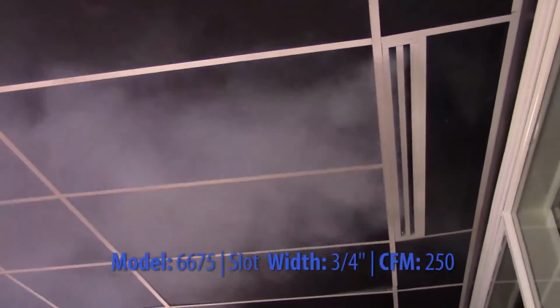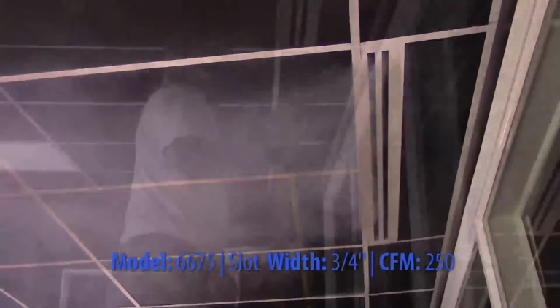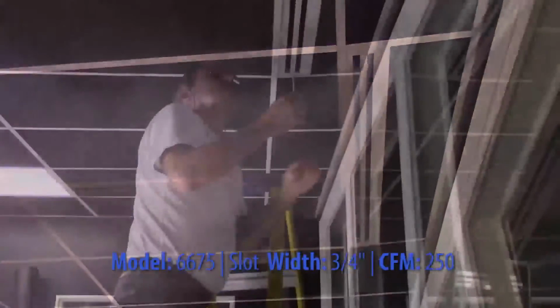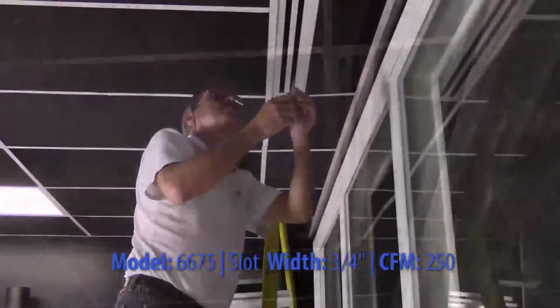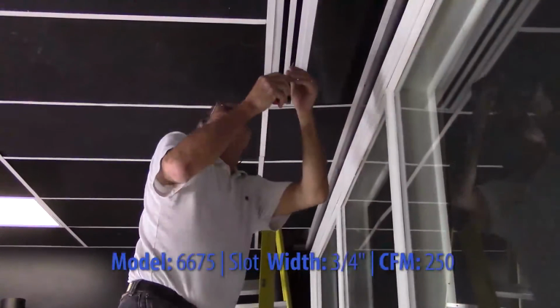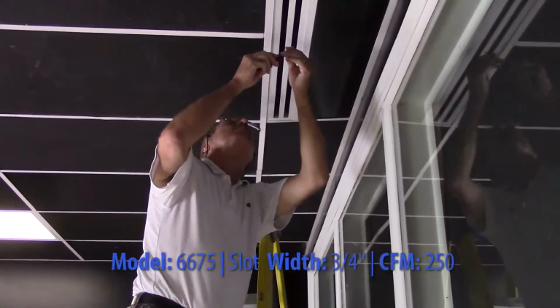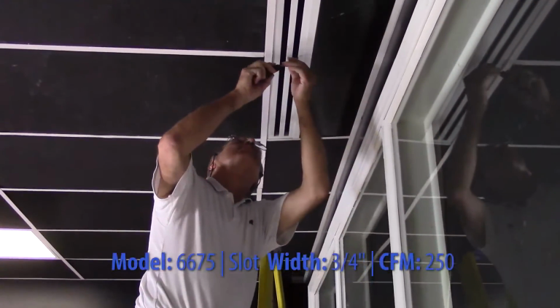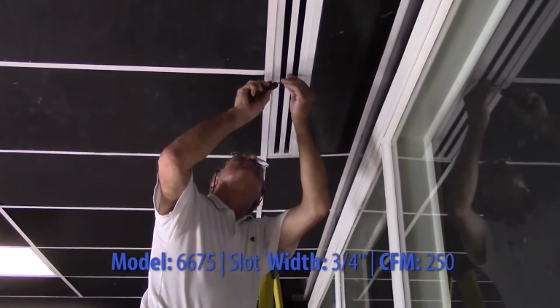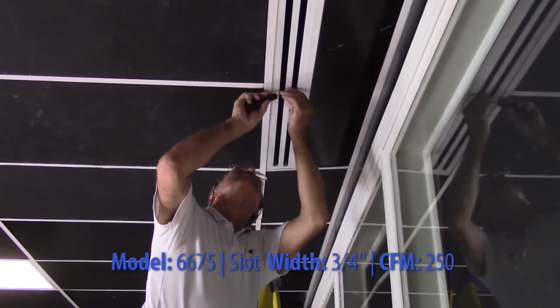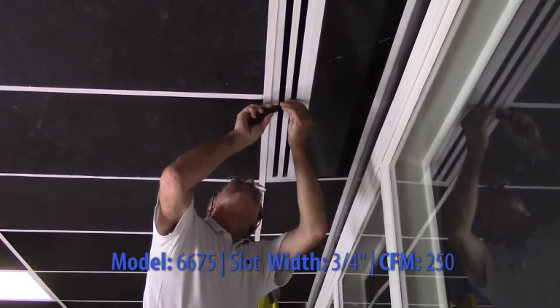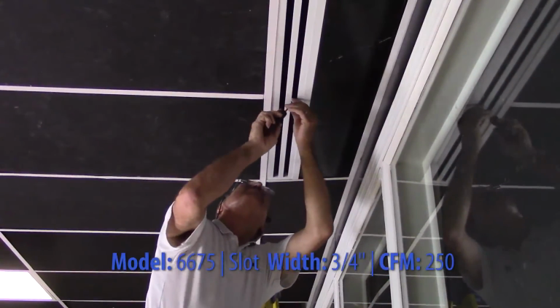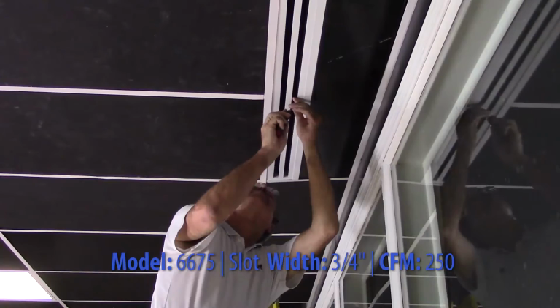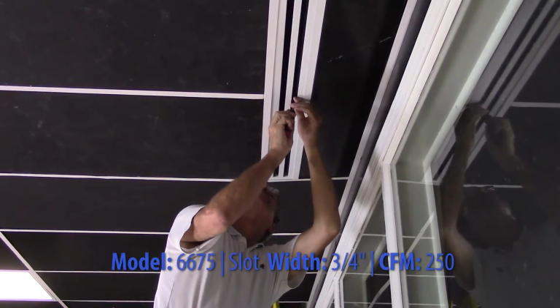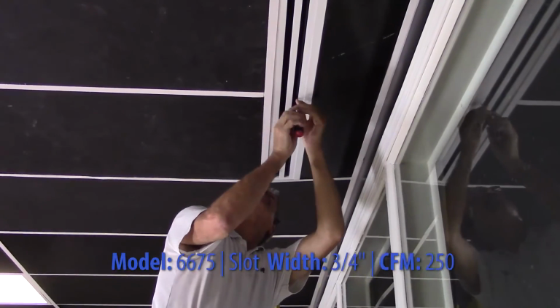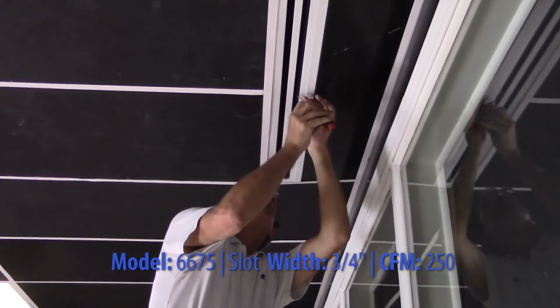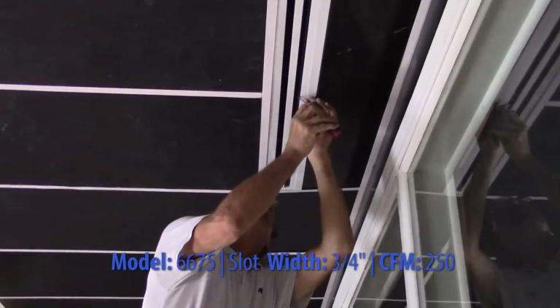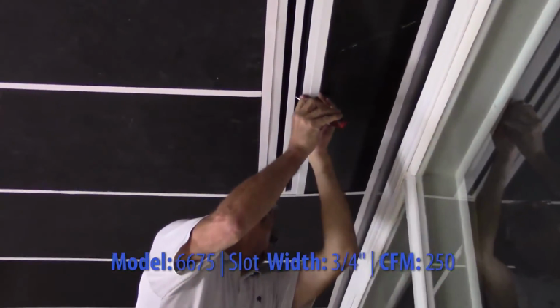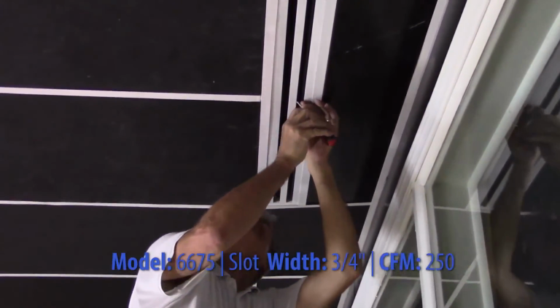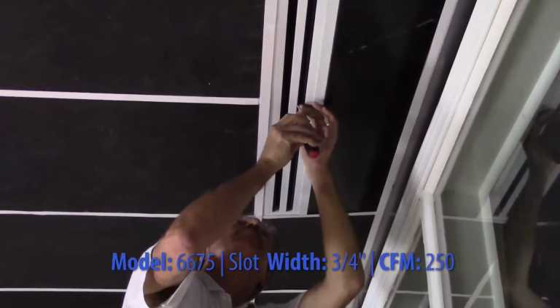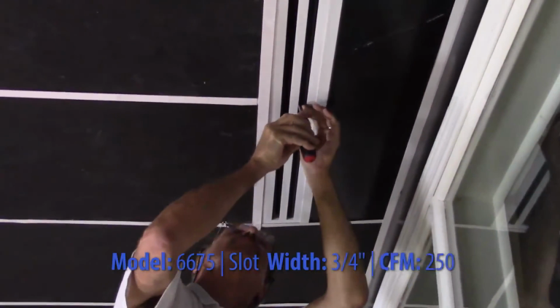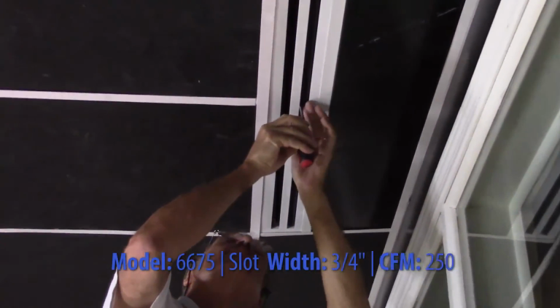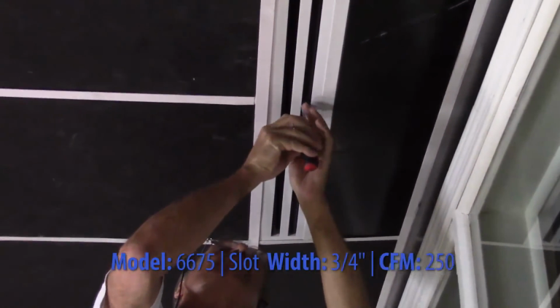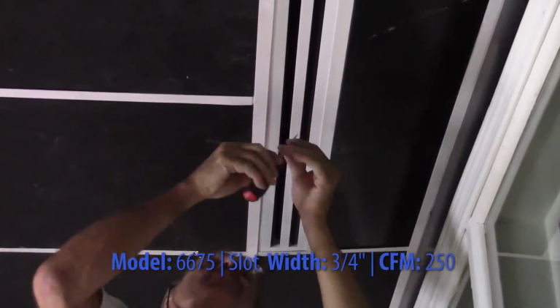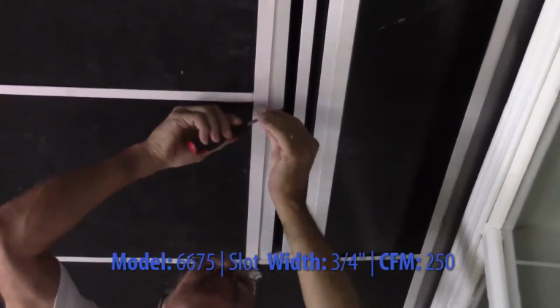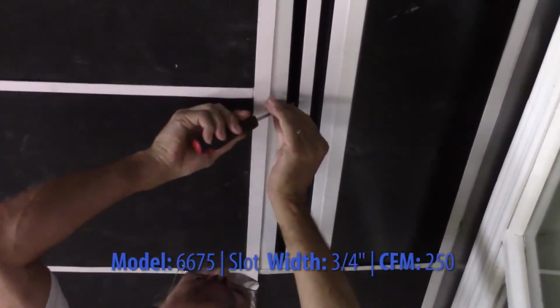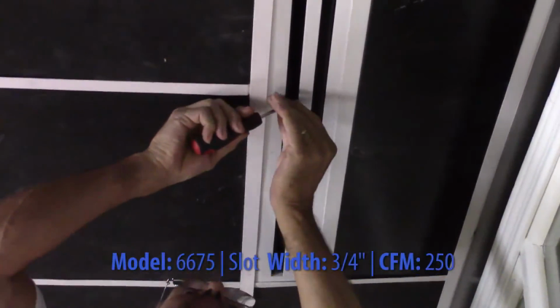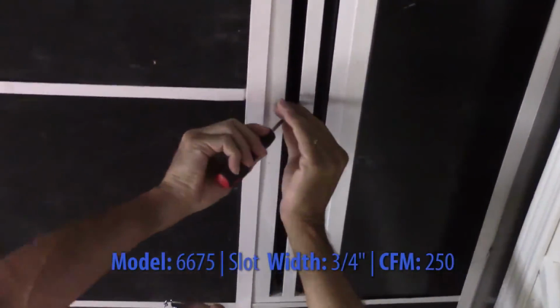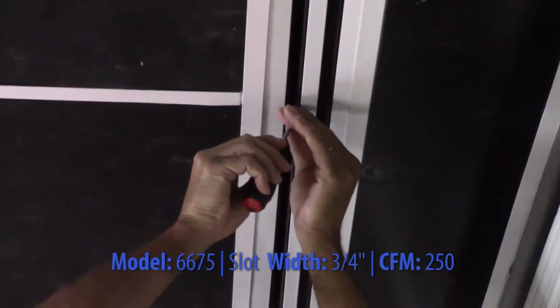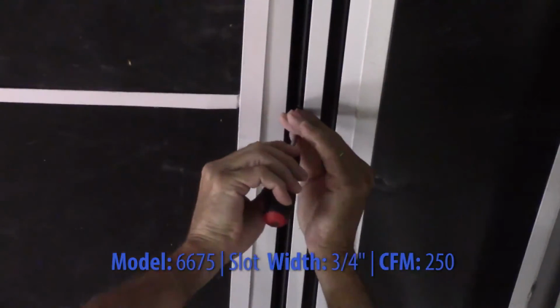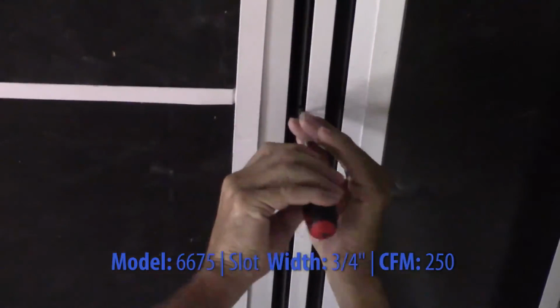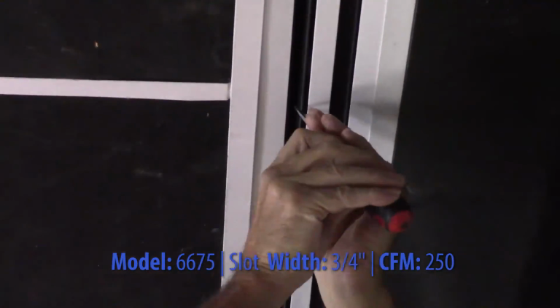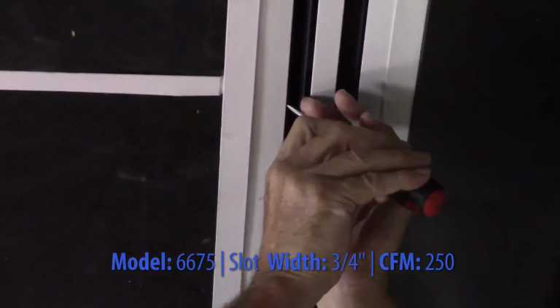Pattern controllers on supply units are aluminum and are adjustable from the face of the diffuser. They can be set to adjust volume or throw direction from horizontal to vertical and vice versa.